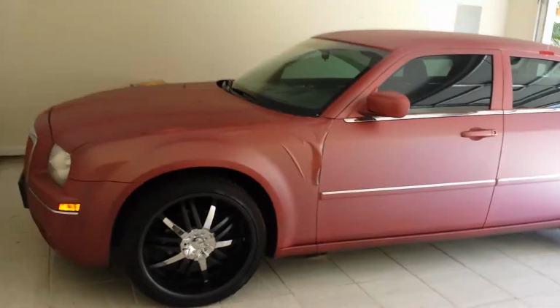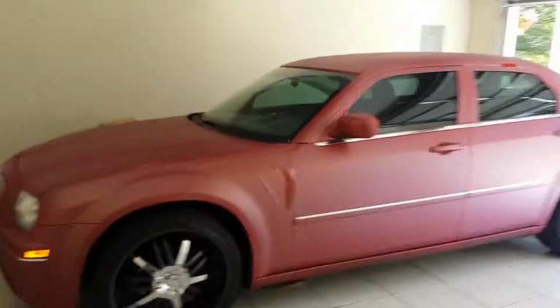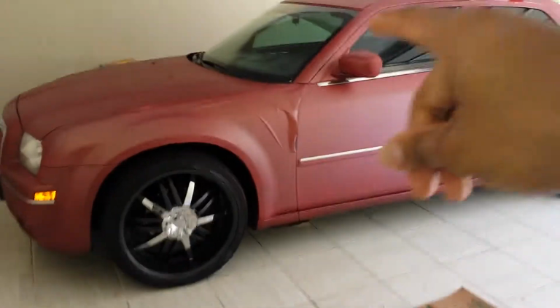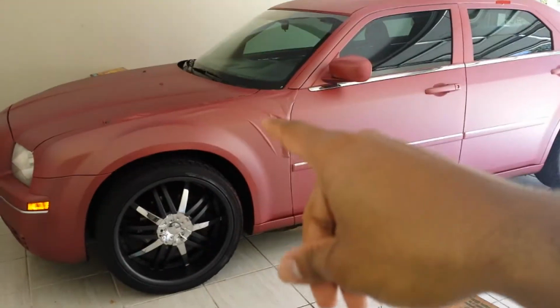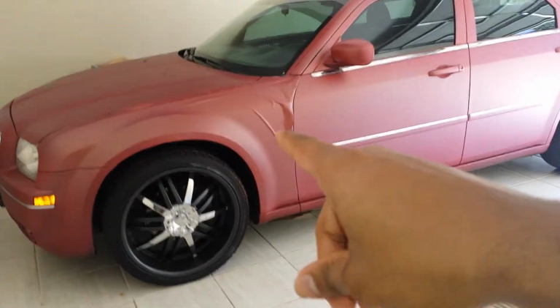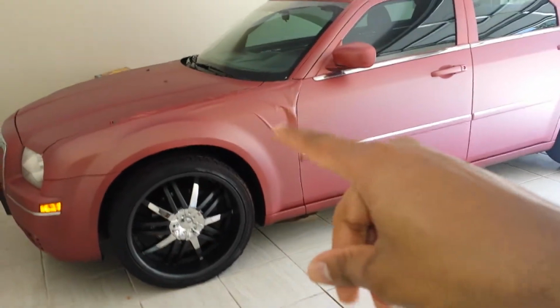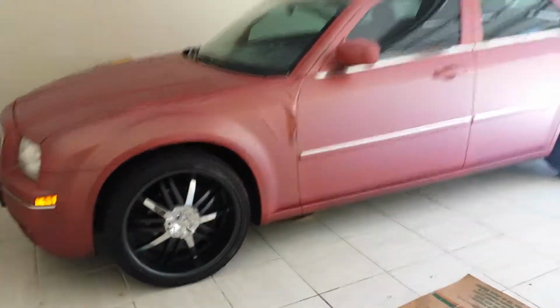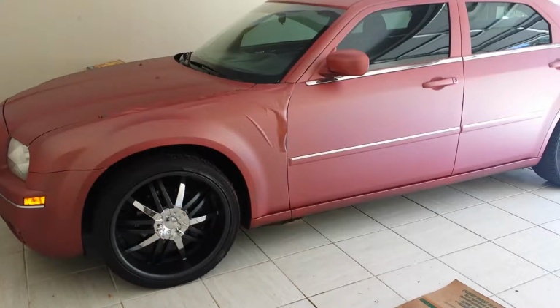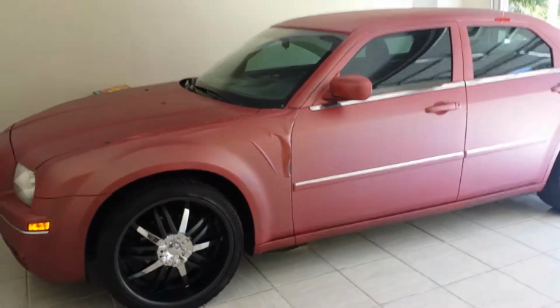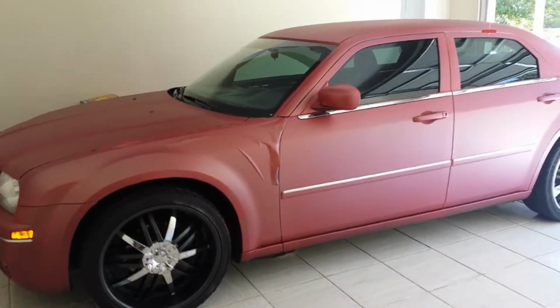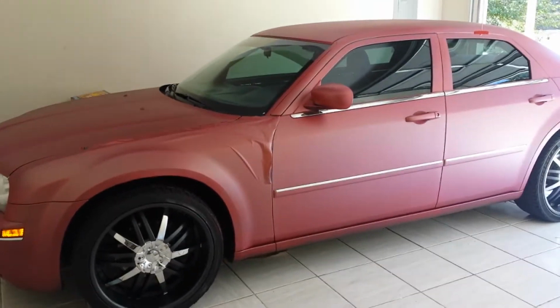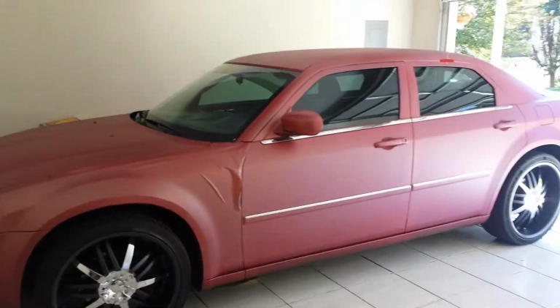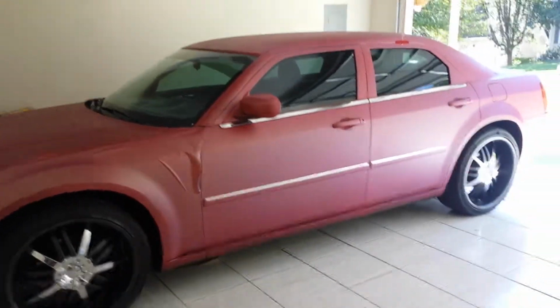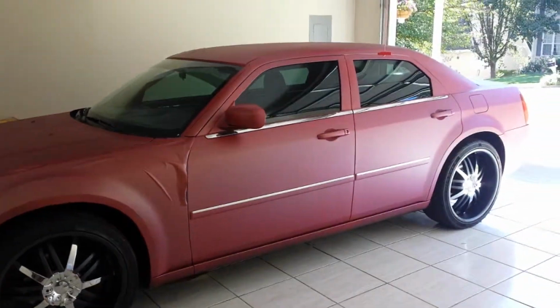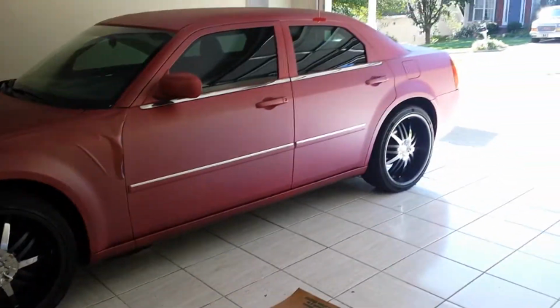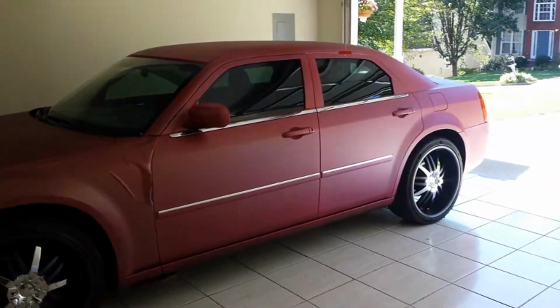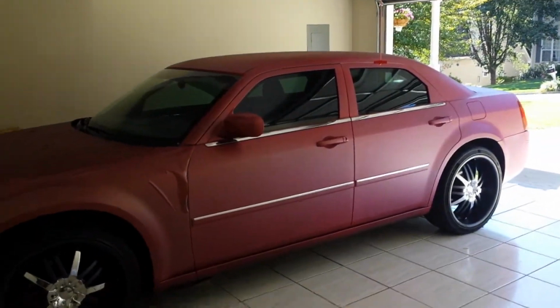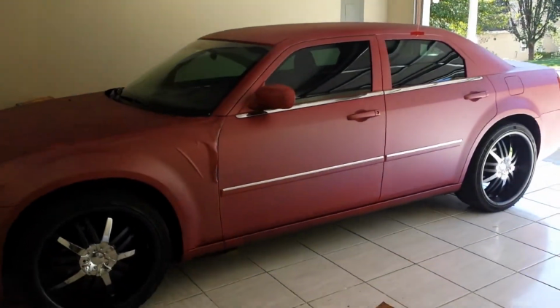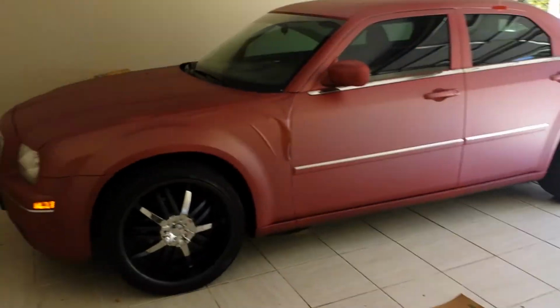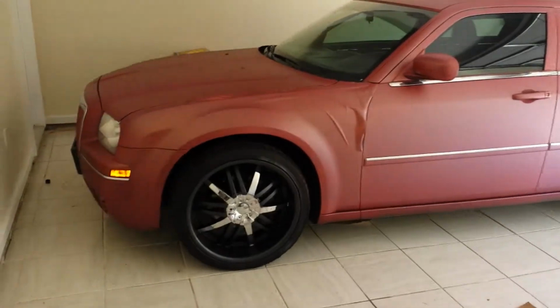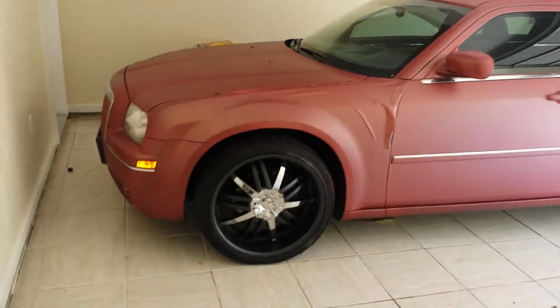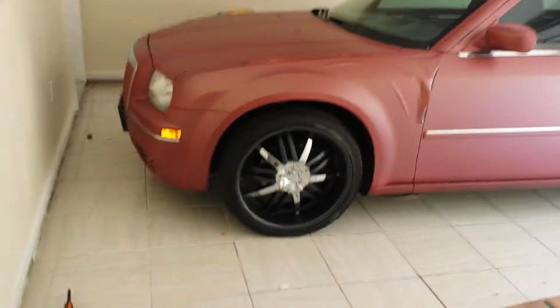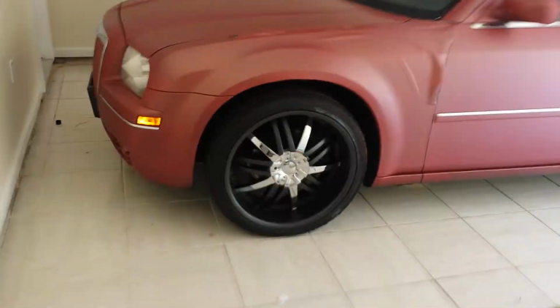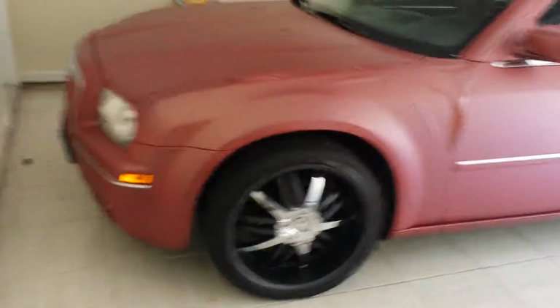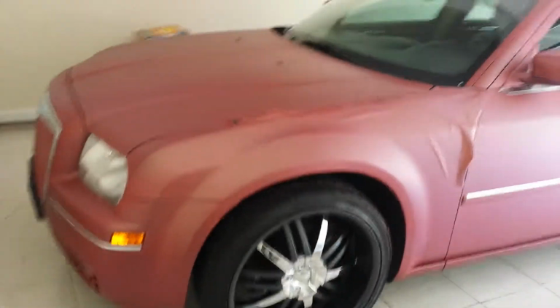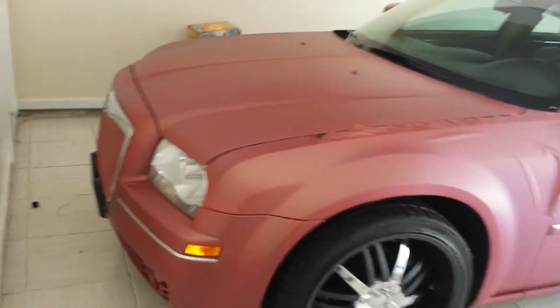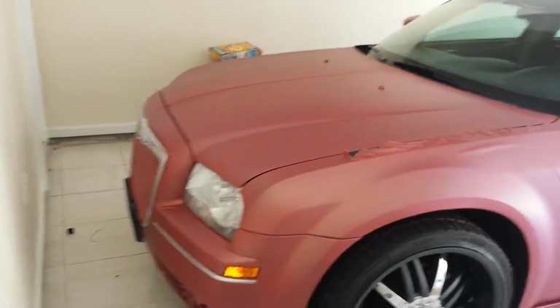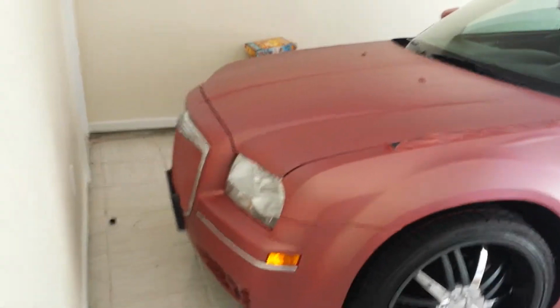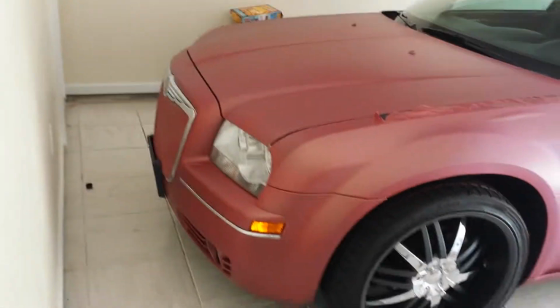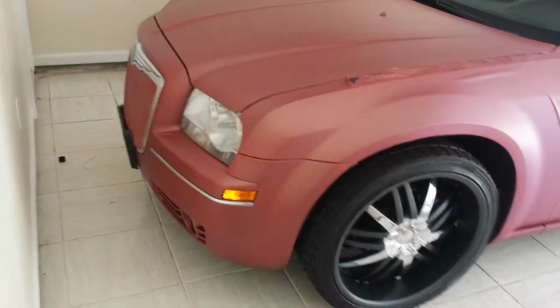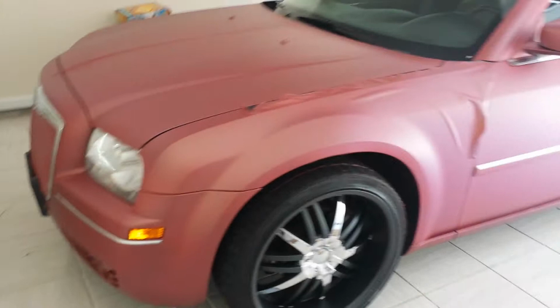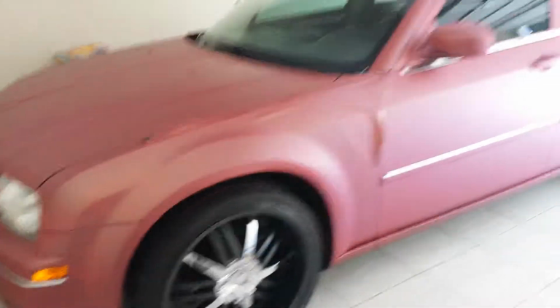You can see on the side over there that I started peeling that off. I just wanted to go ahead and do a tape, a video, a small video, and let you guys know that it's really easy to remove. But this is what you're looking at — this is my Chrysler 300. It's too girly for me.